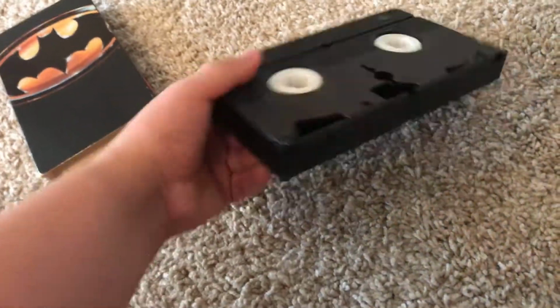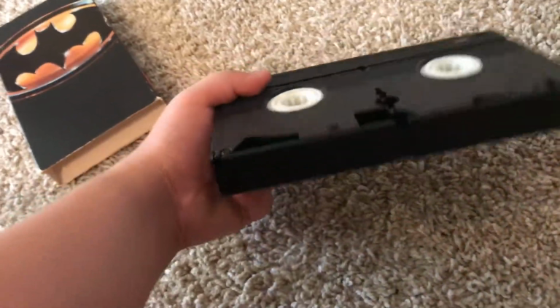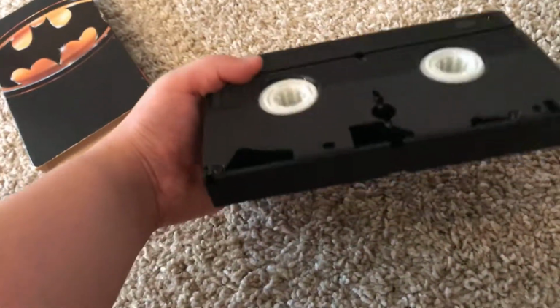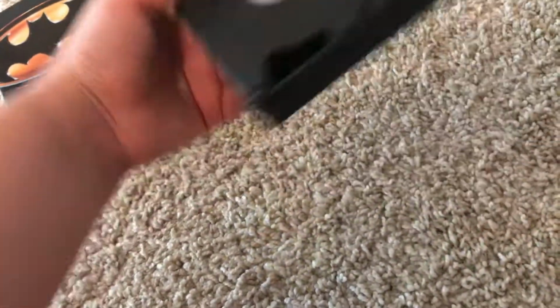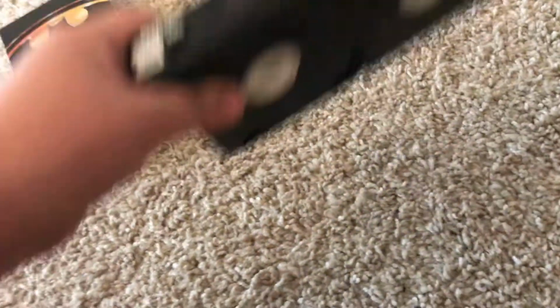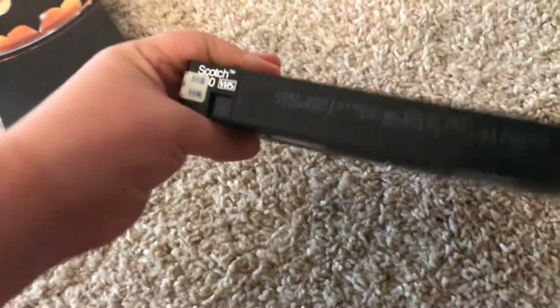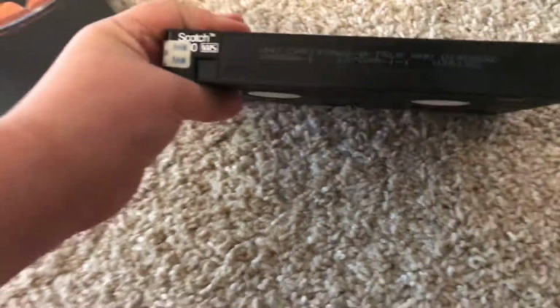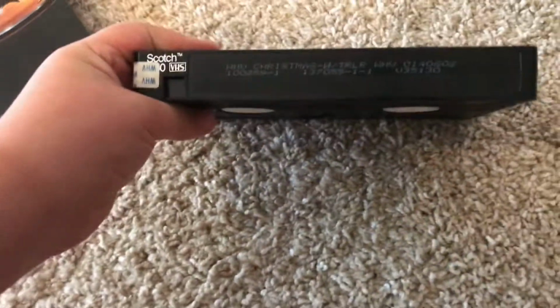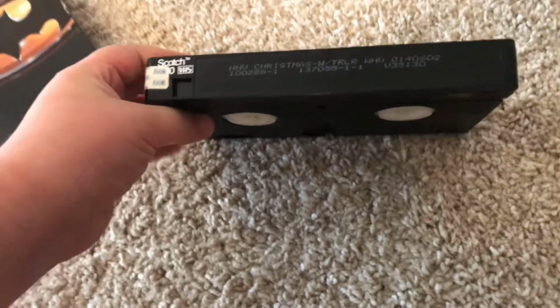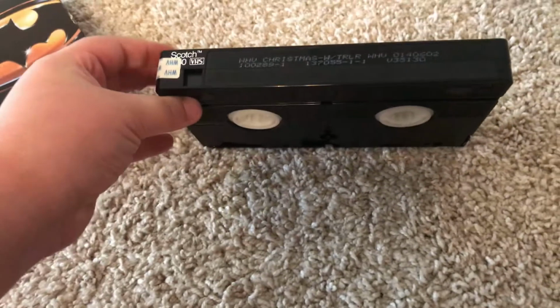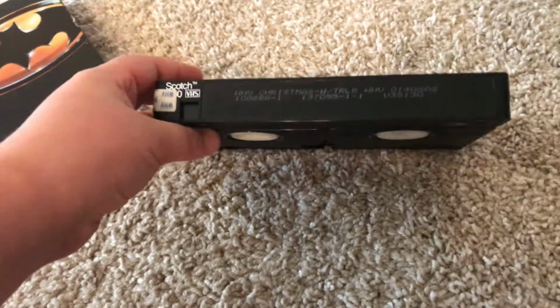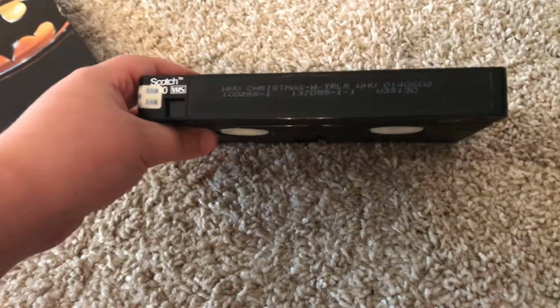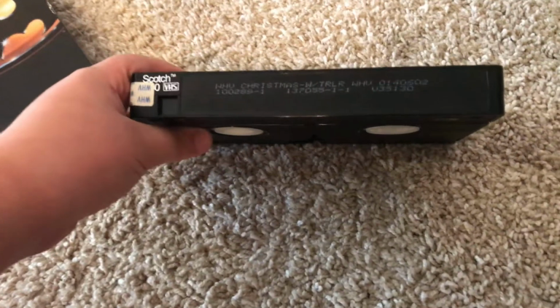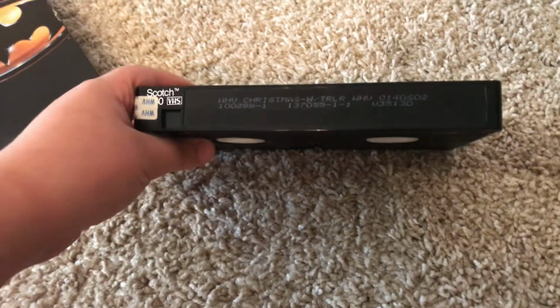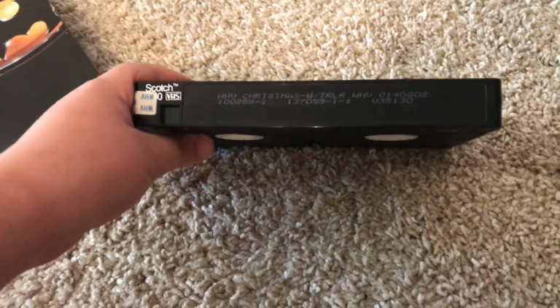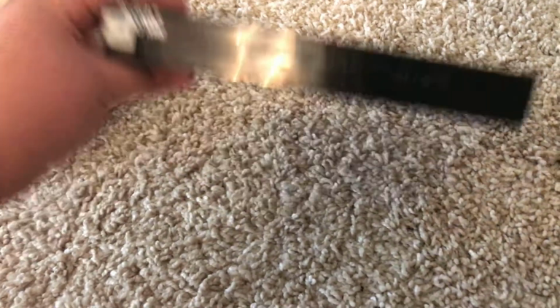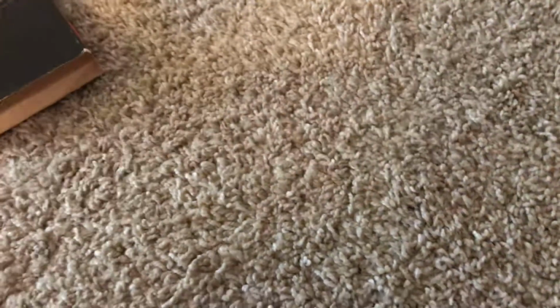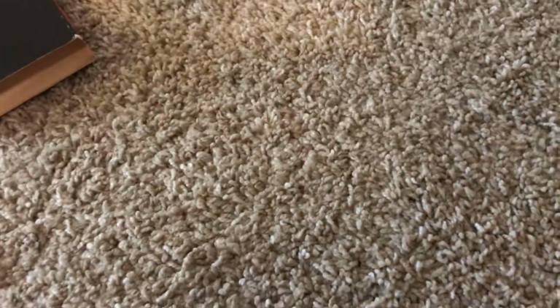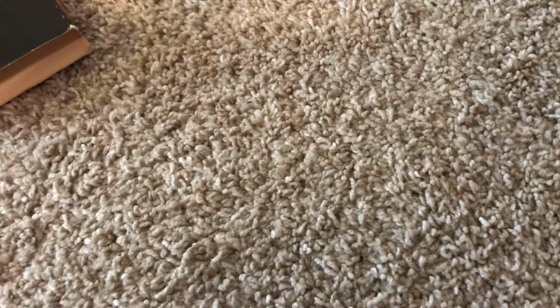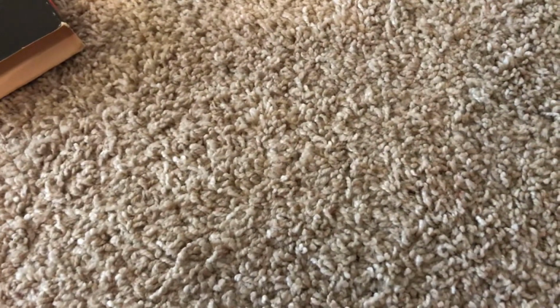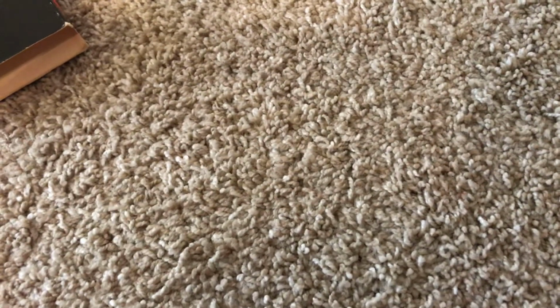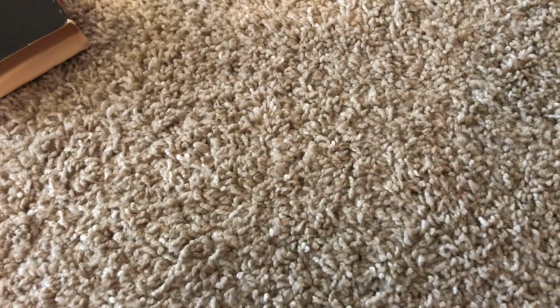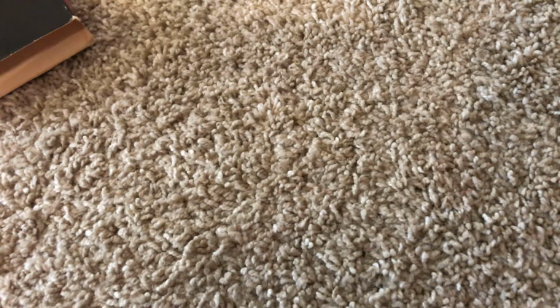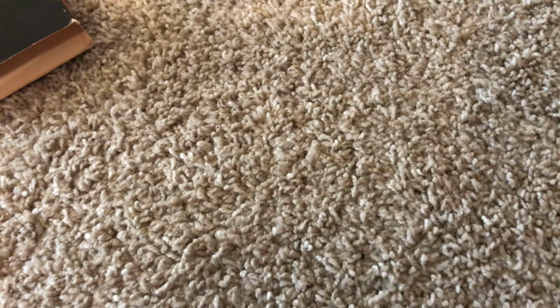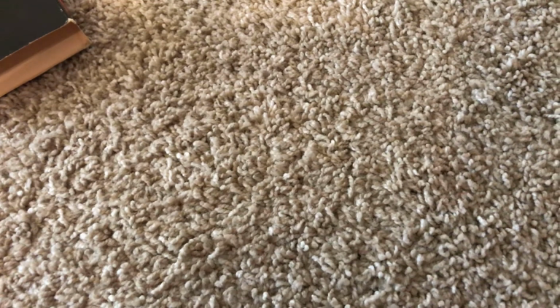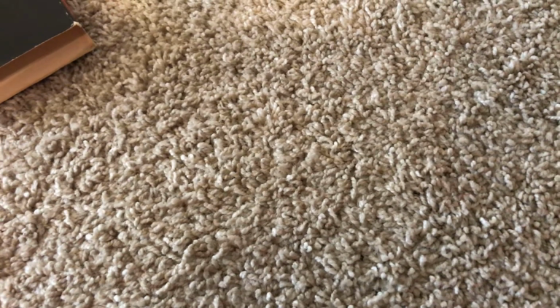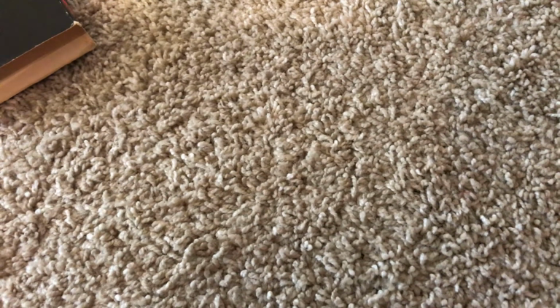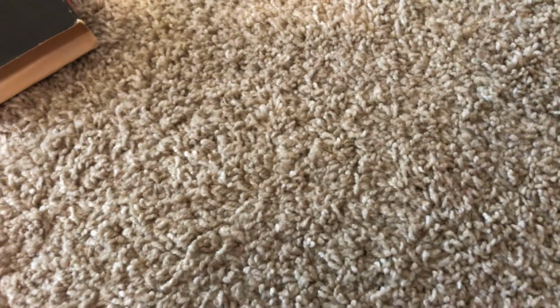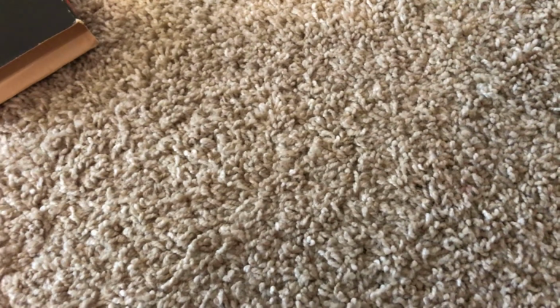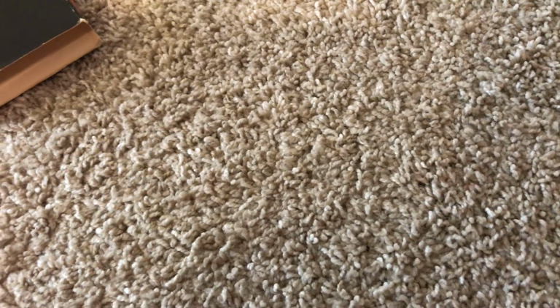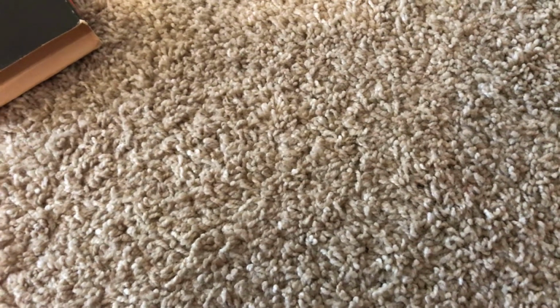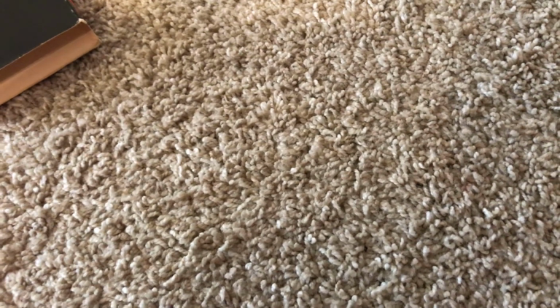I don't think the tape got broken. The print date is October 2nd, 1989.